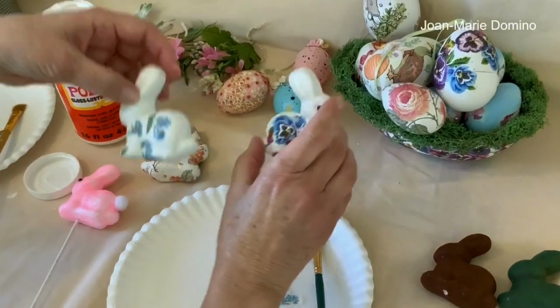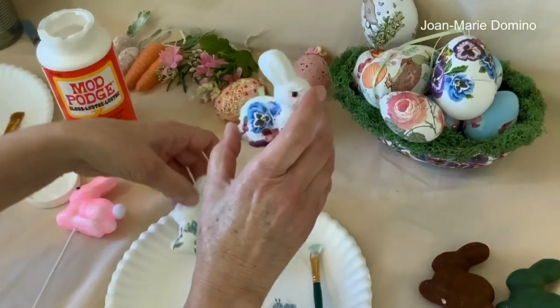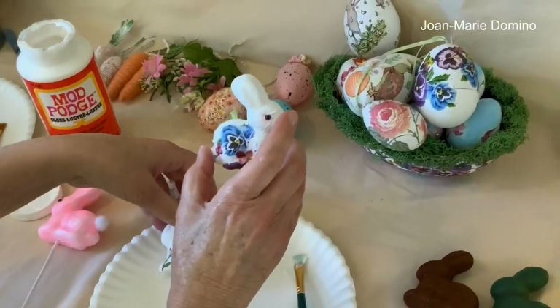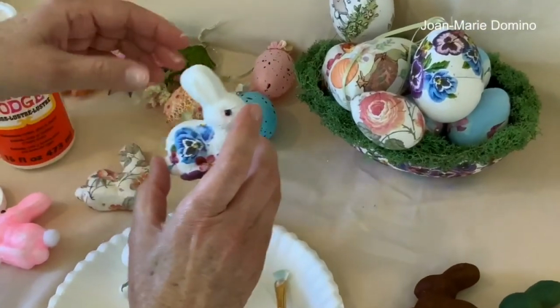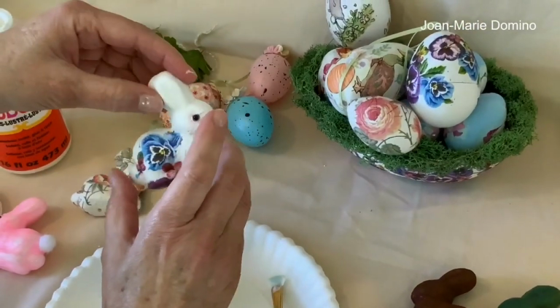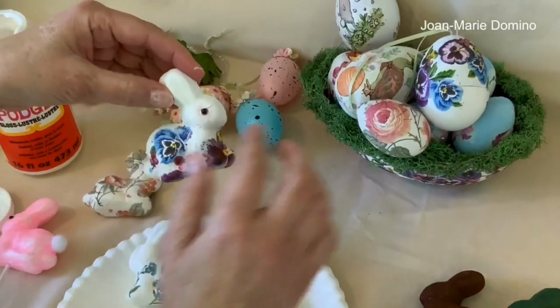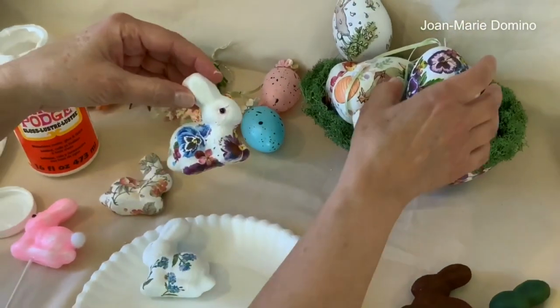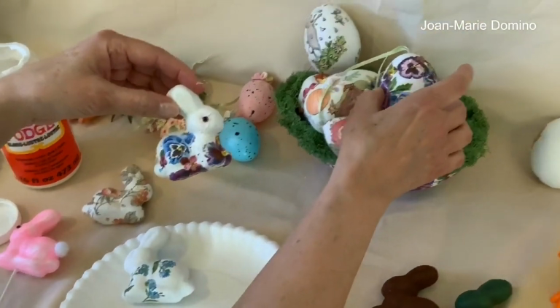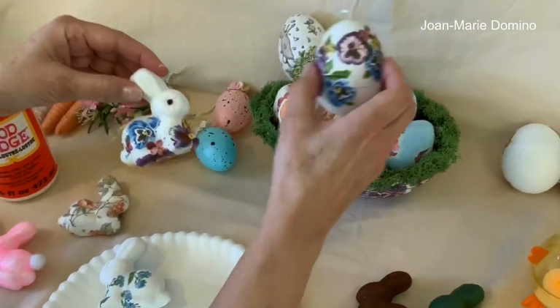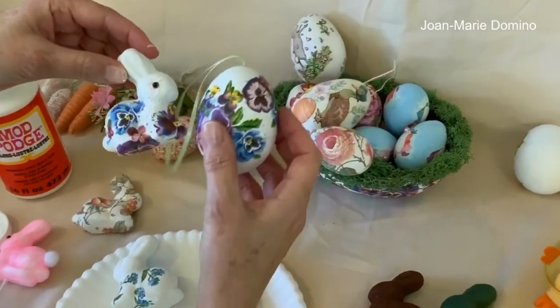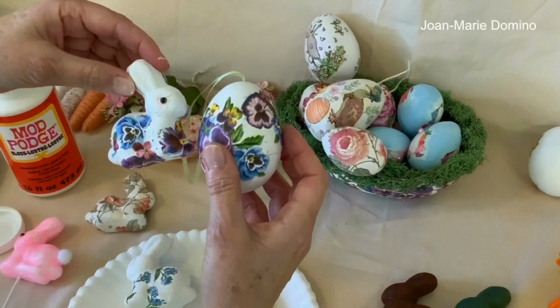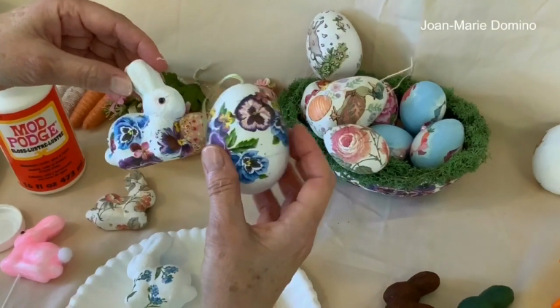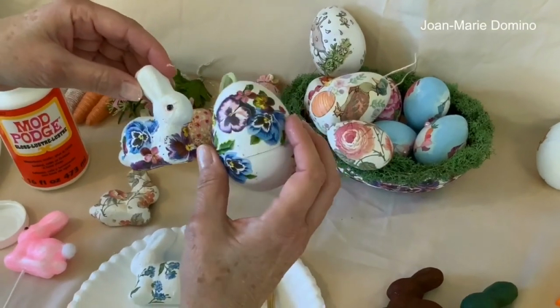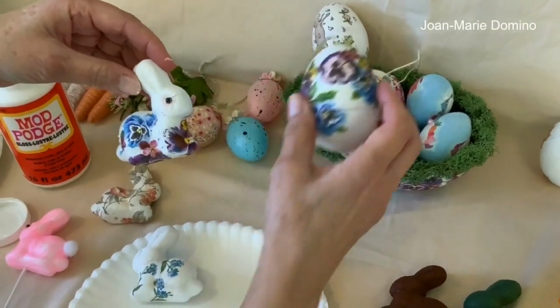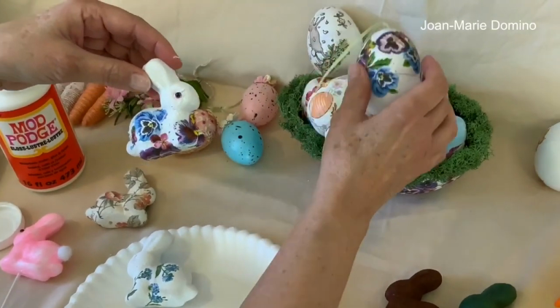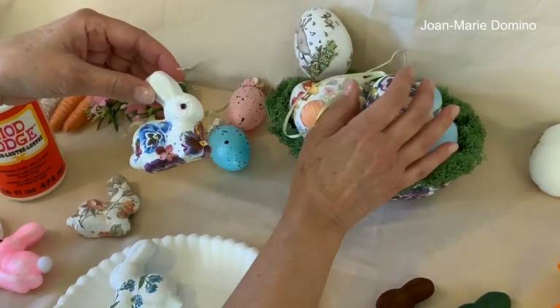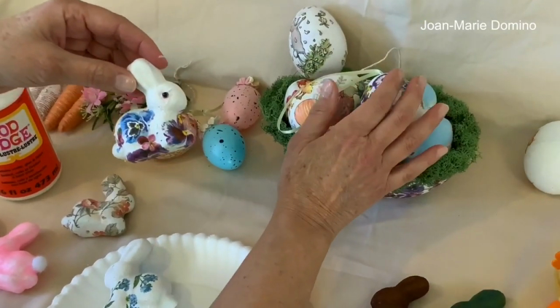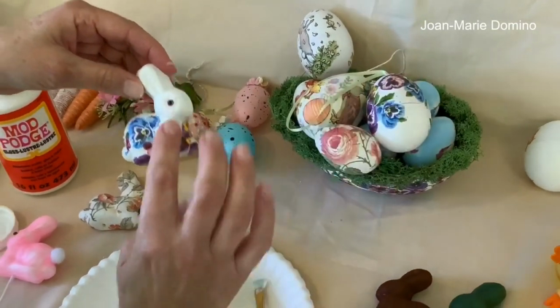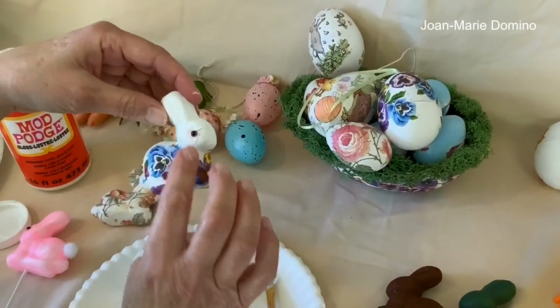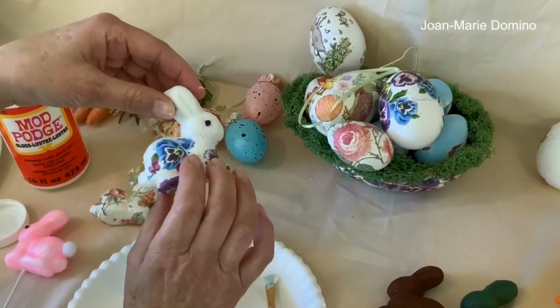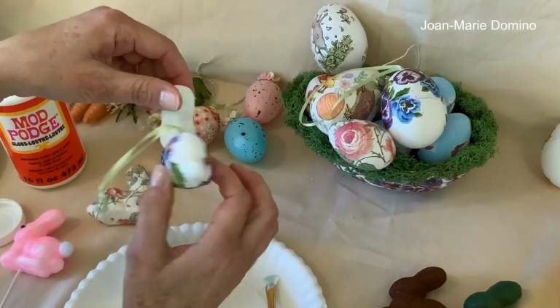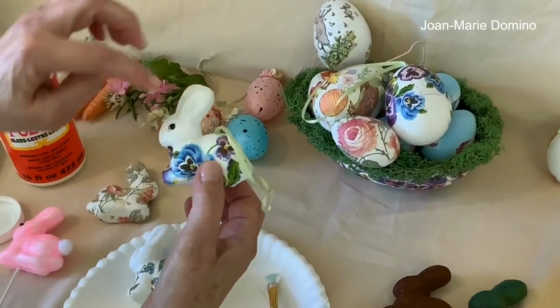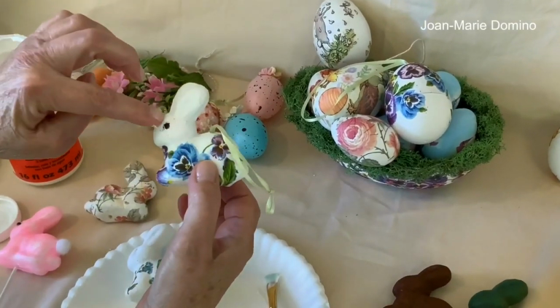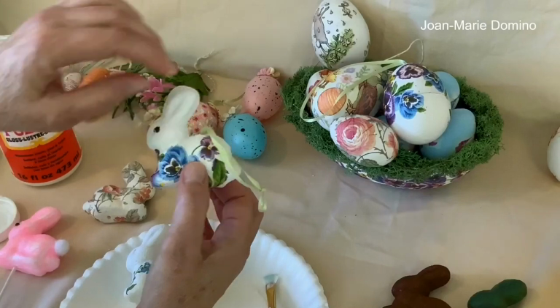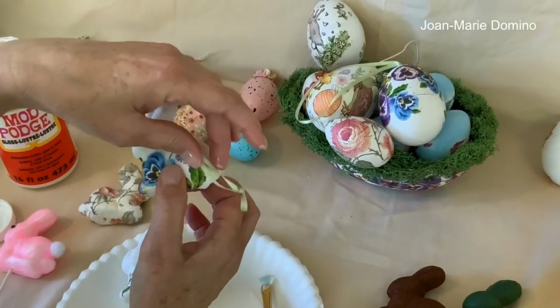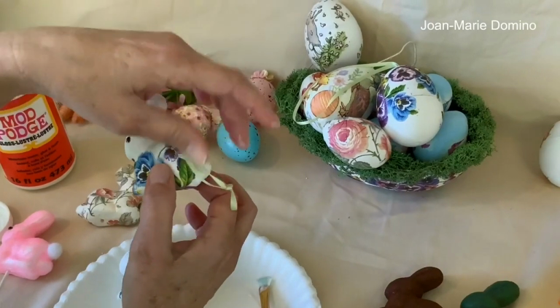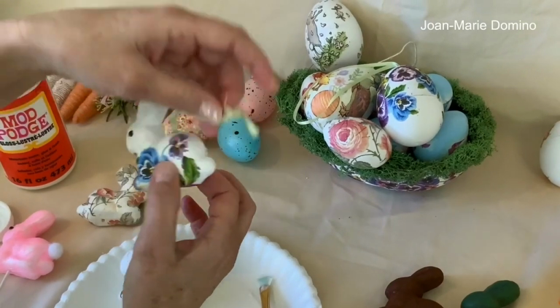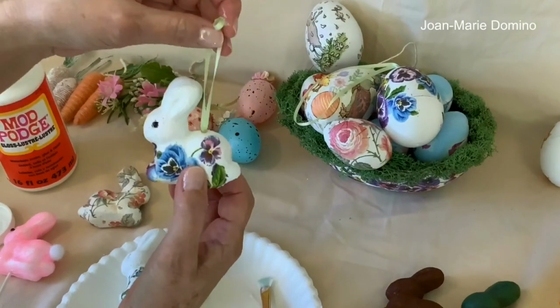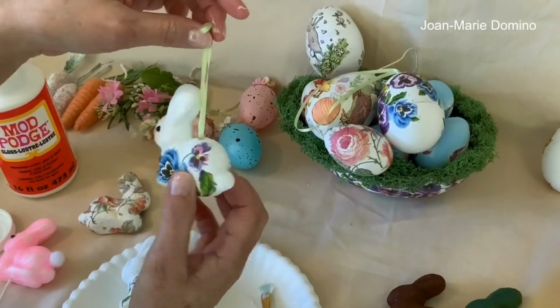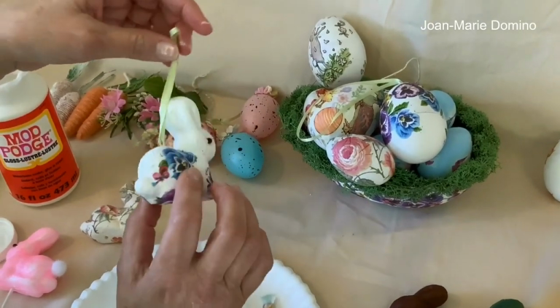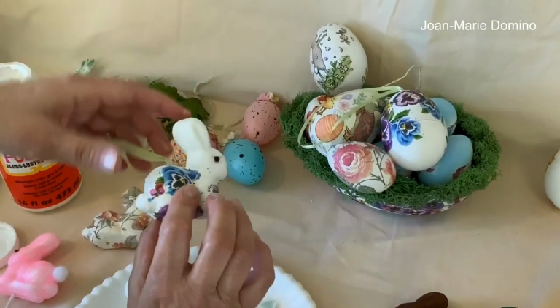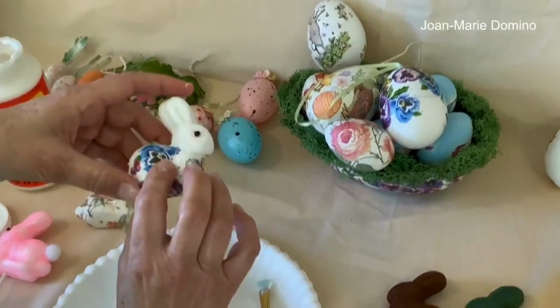Here's another one I did. This is the same napkin I used on the egg and it was just scraps that I had. The only thing different is on this one I did keep the eyes and I put a little hanger on it like that.